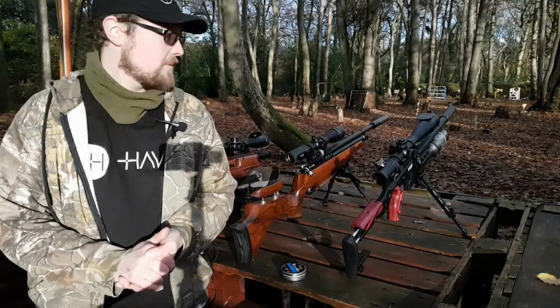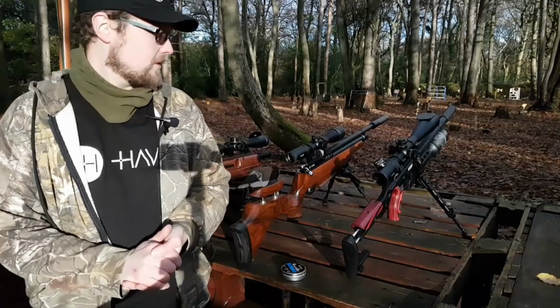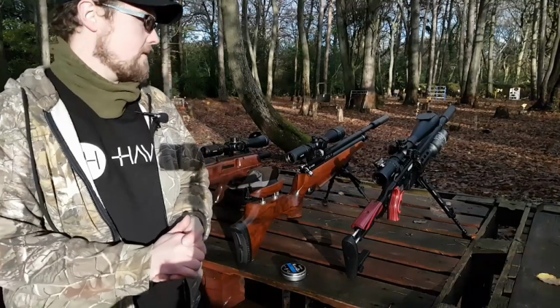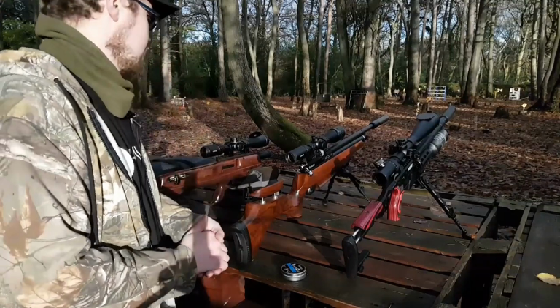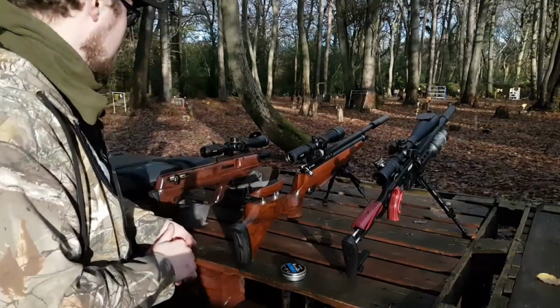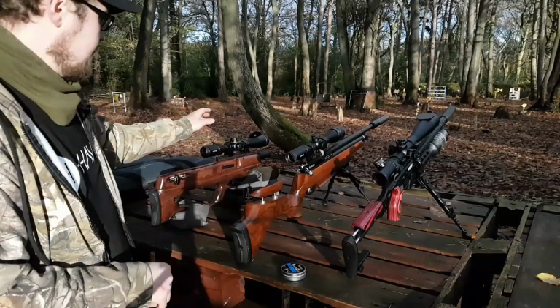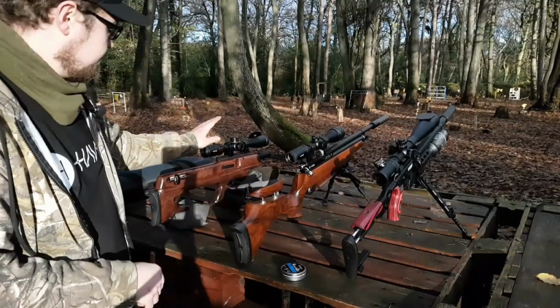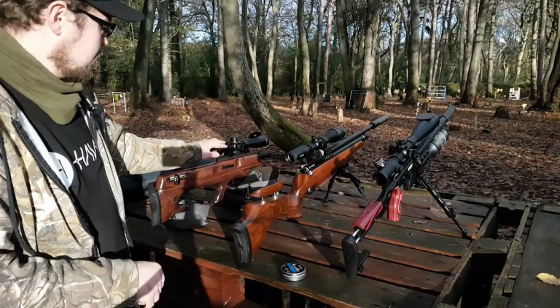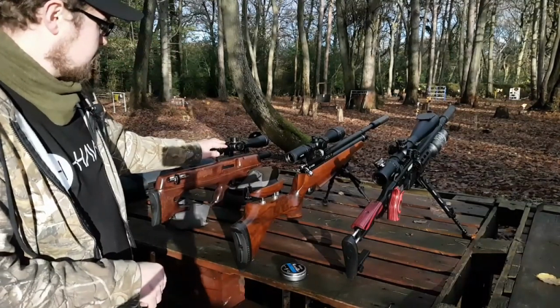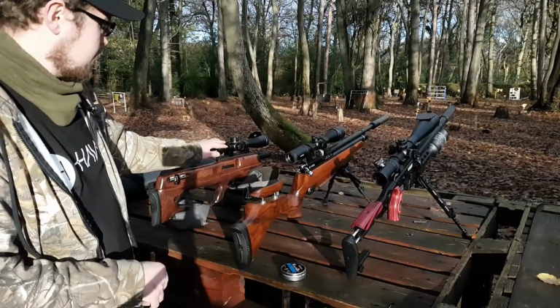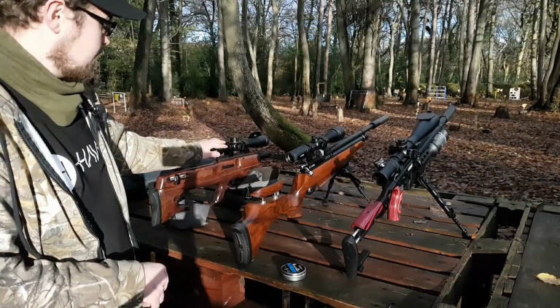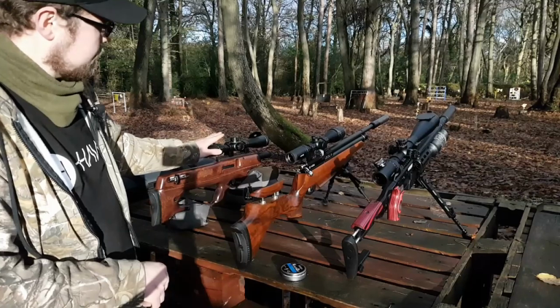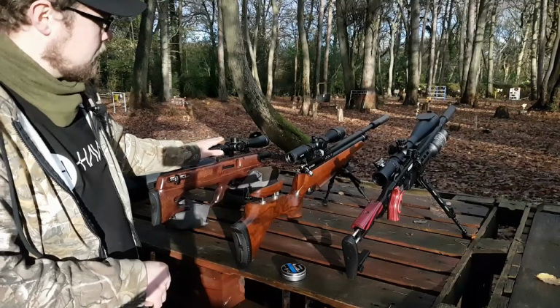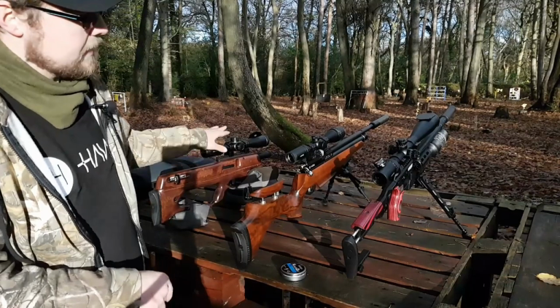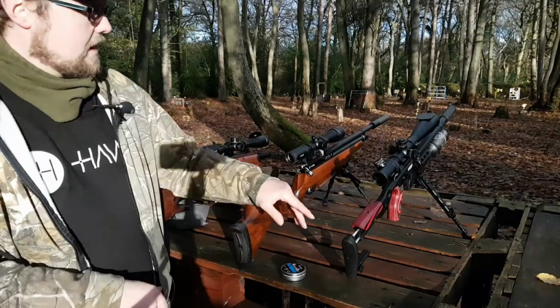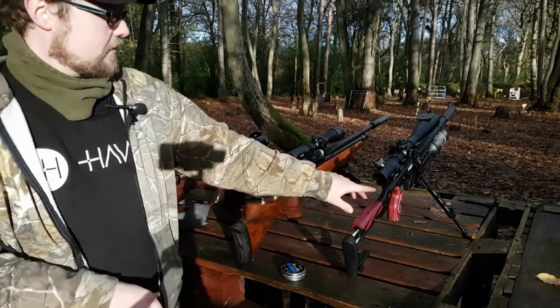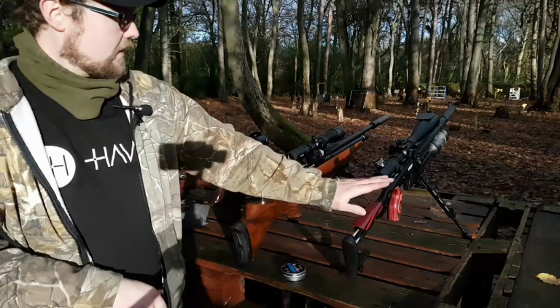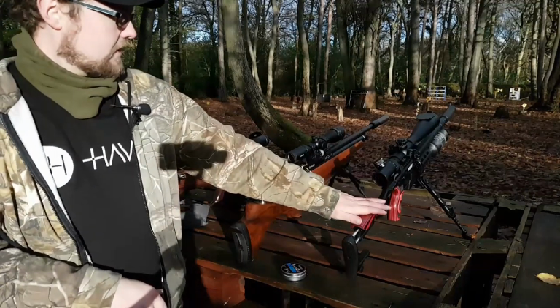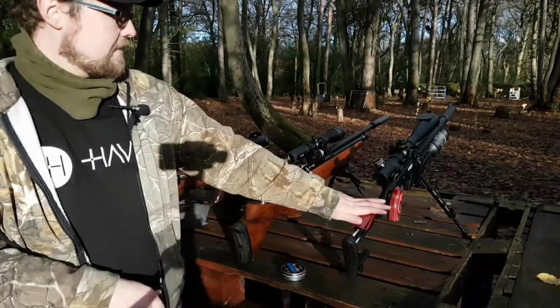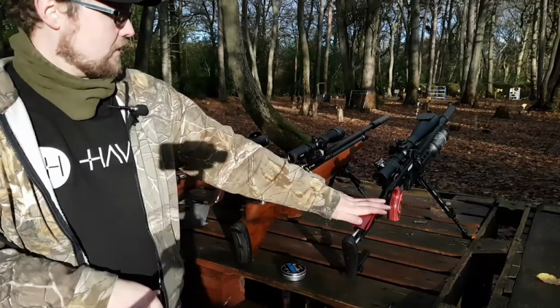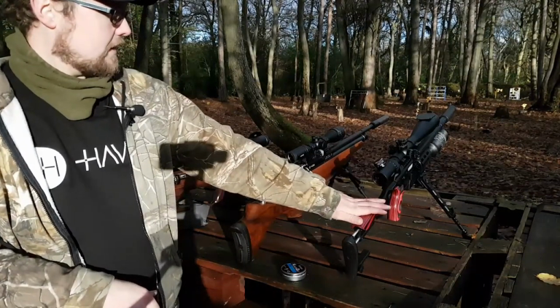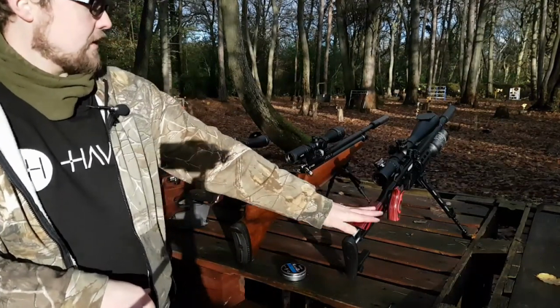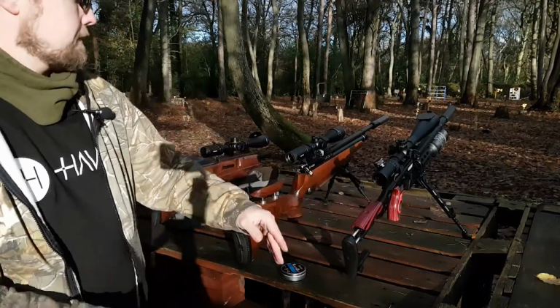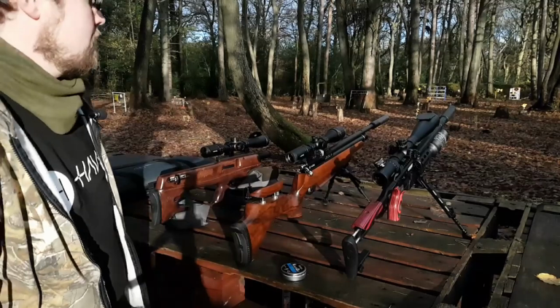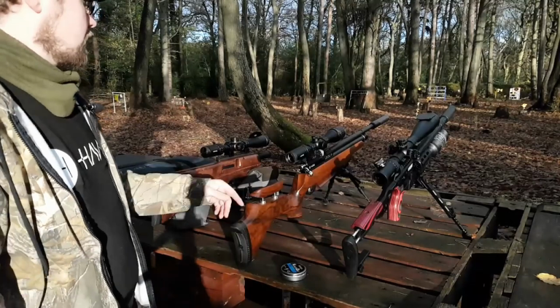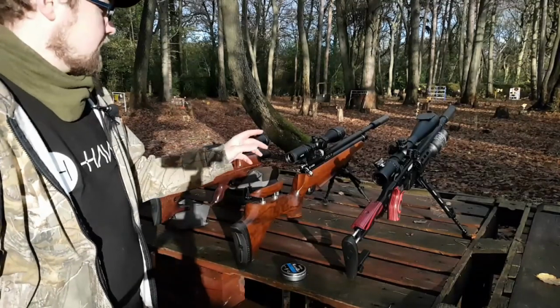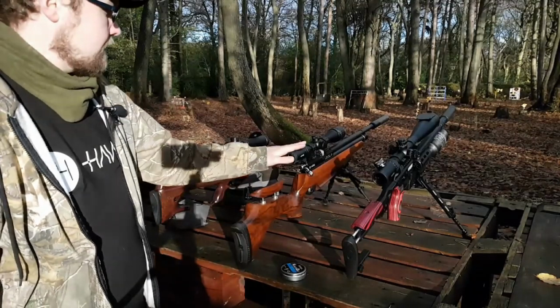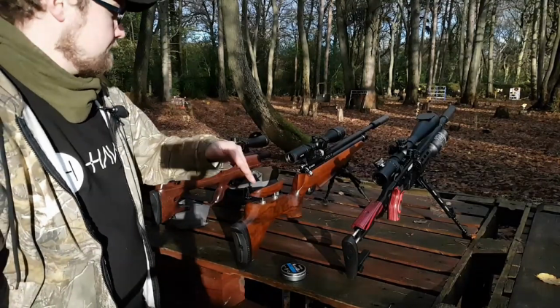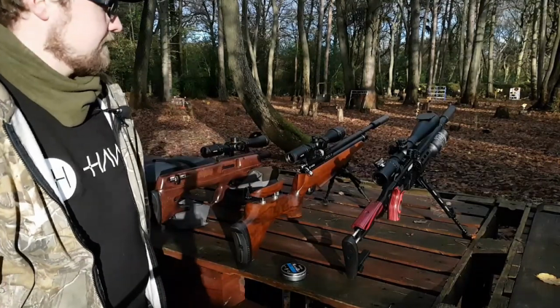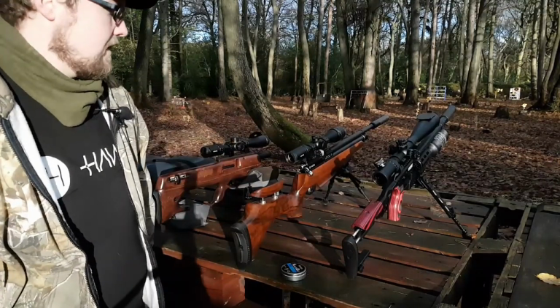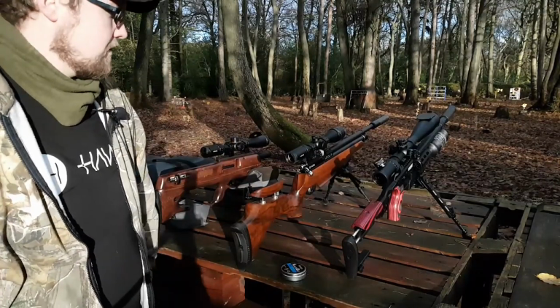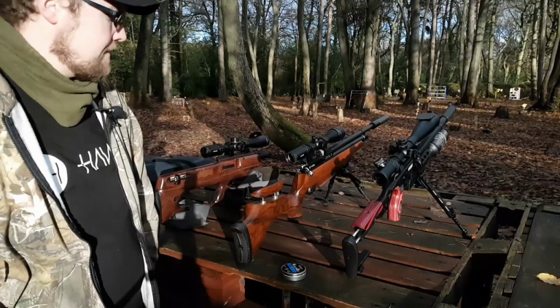We've got two rifles here: the Cayman, which is choked with a 400mil barrel, and the Catran with a 280mil choked barrel. We've also got the Daystate just for fun, and we'll see what happens.